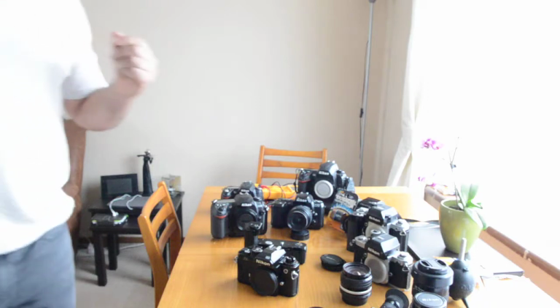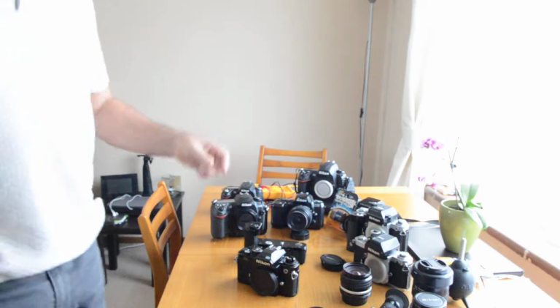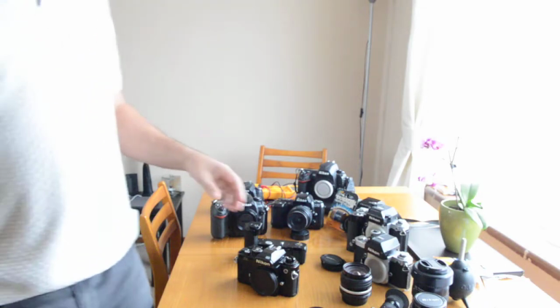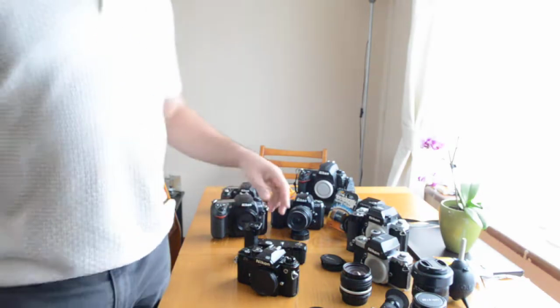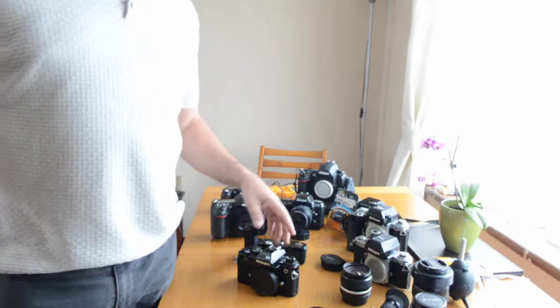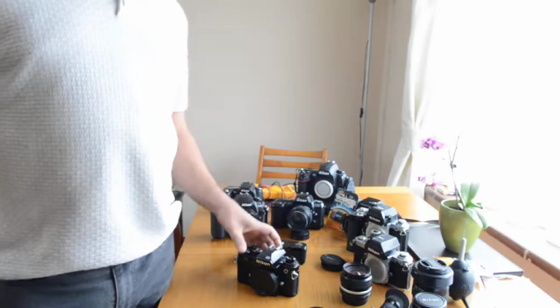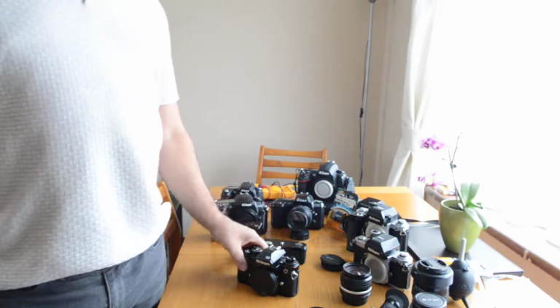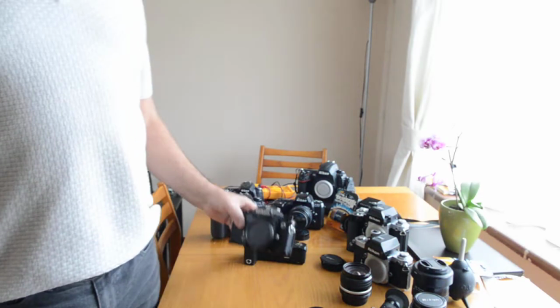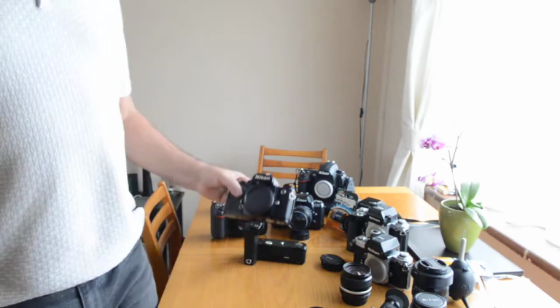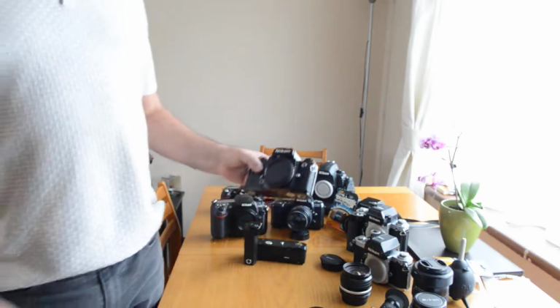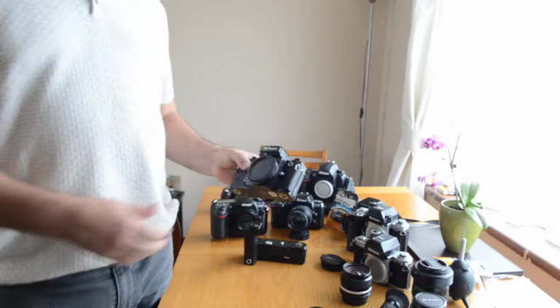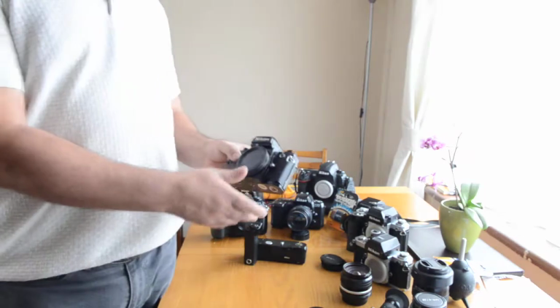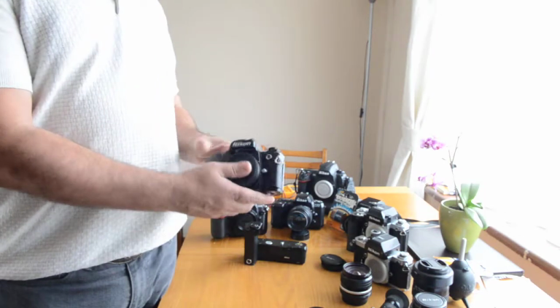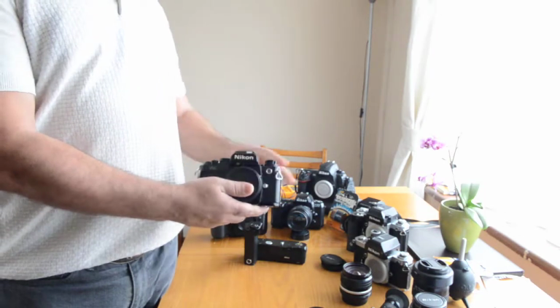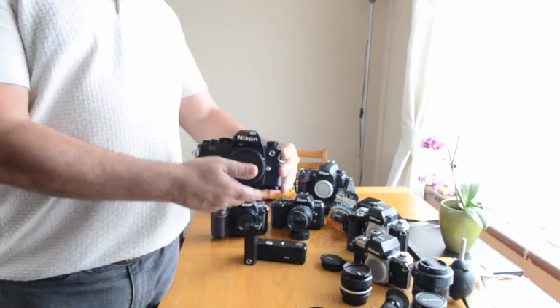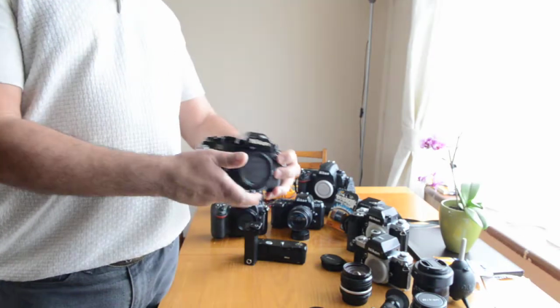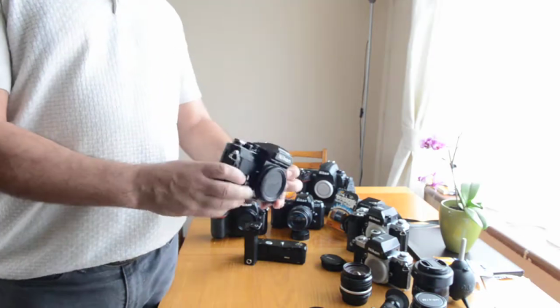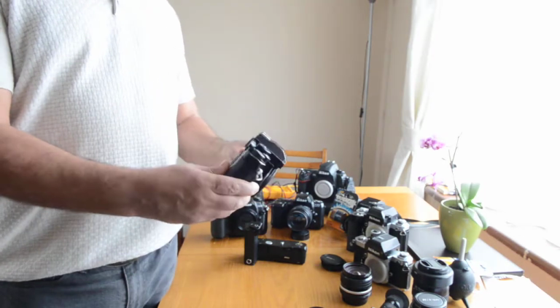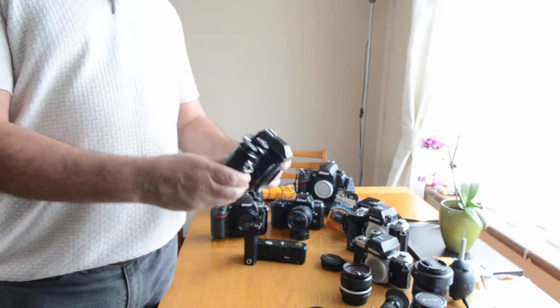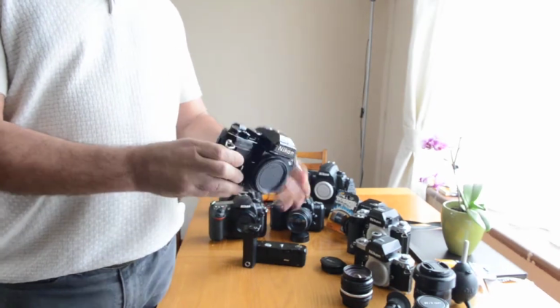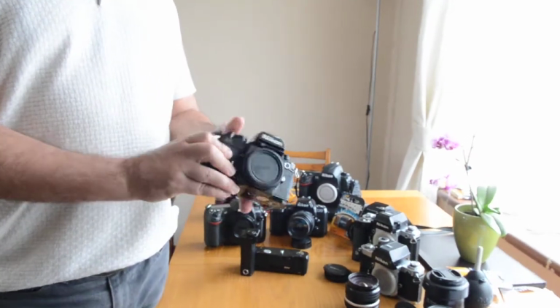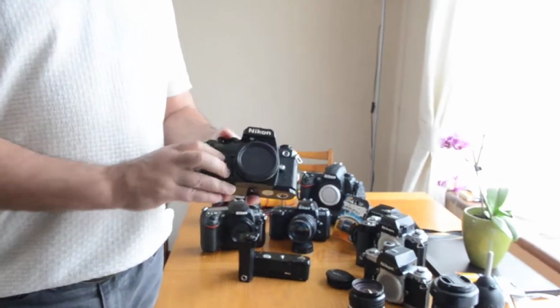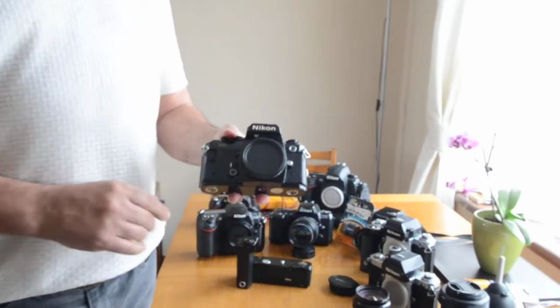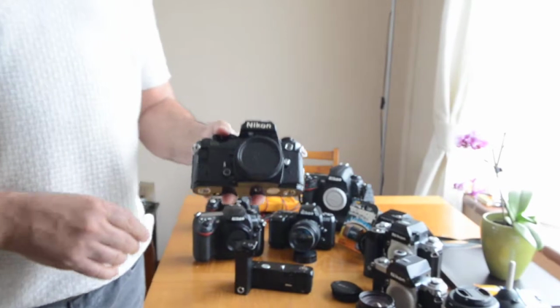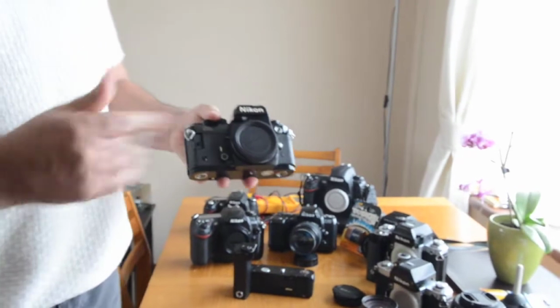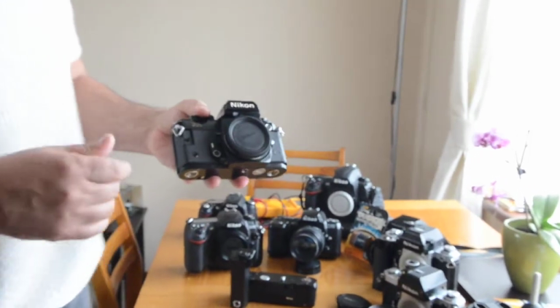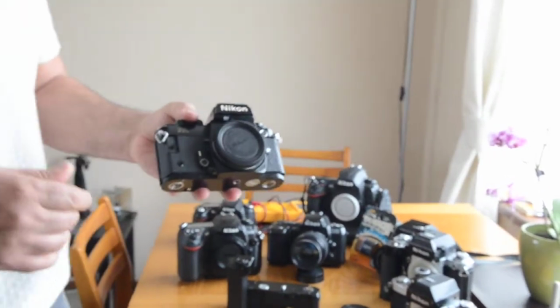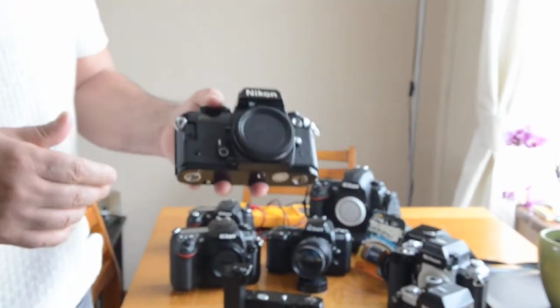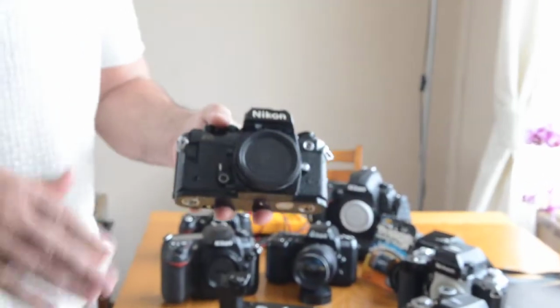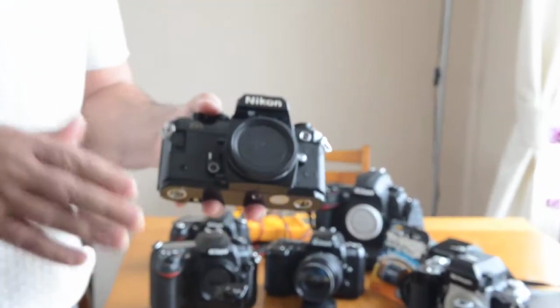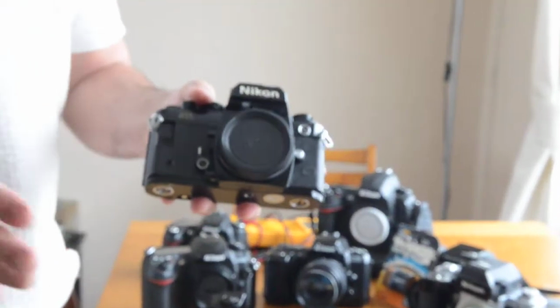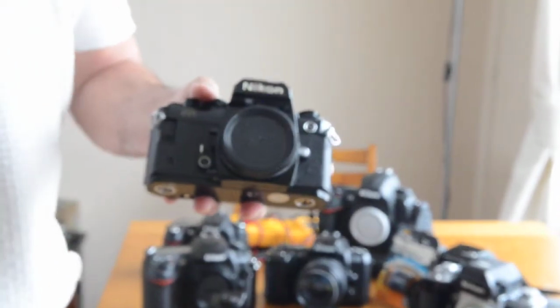Alright folks, today we're going to be introducing the Nikon F-A. Back in the 1980s, this was quite an advanced little camera, and one of the features was multi-pattern metering.